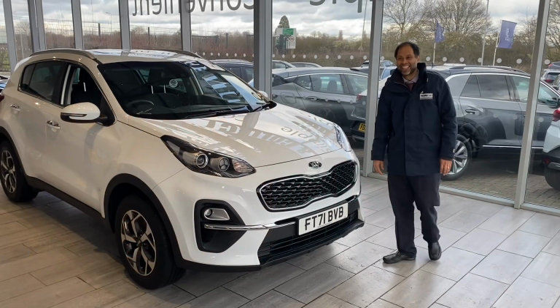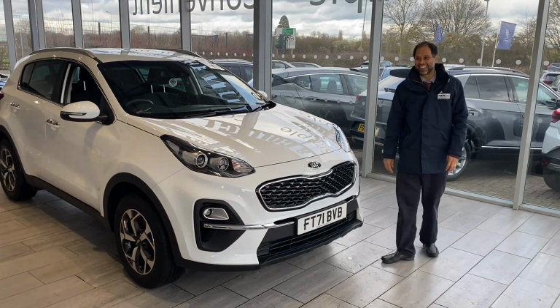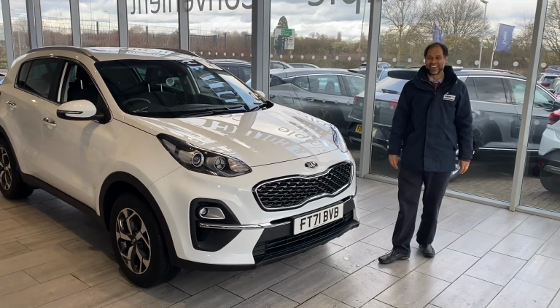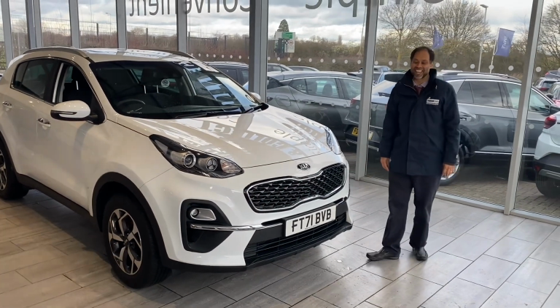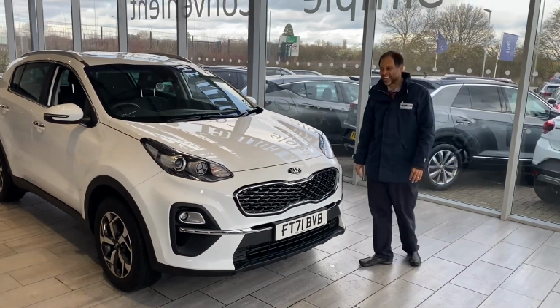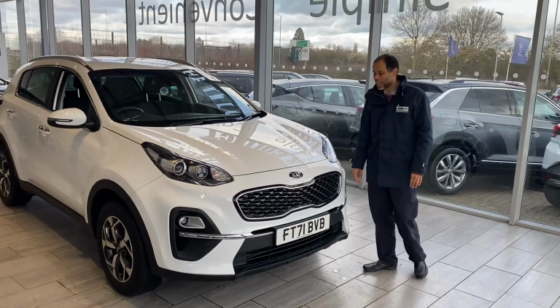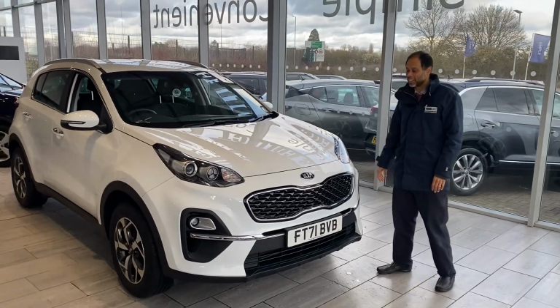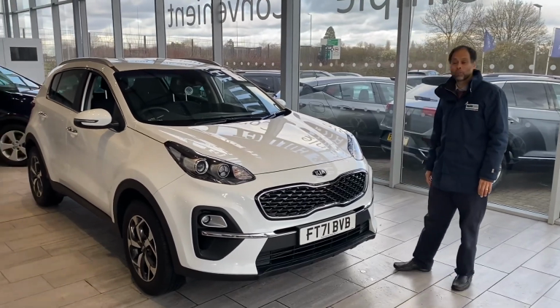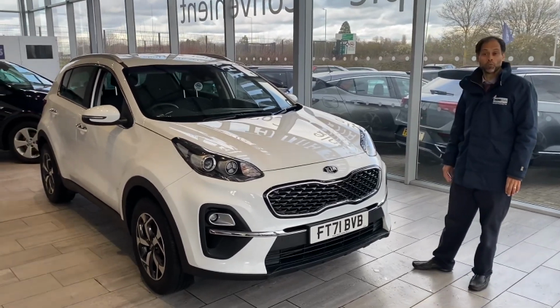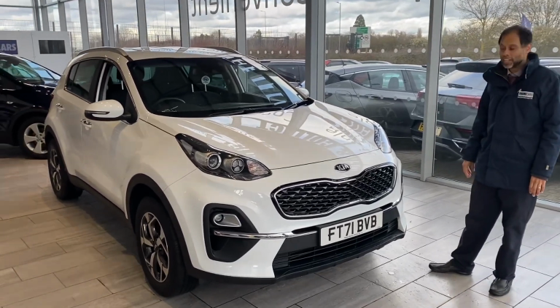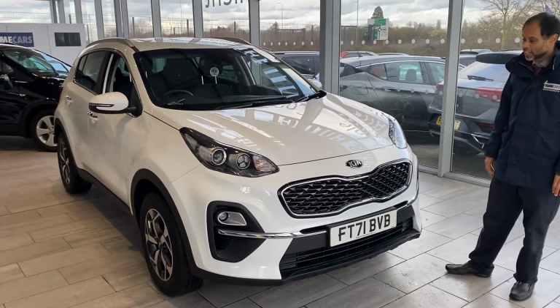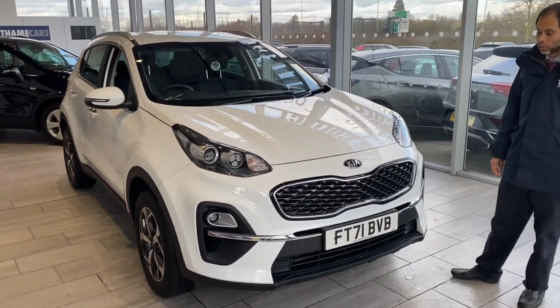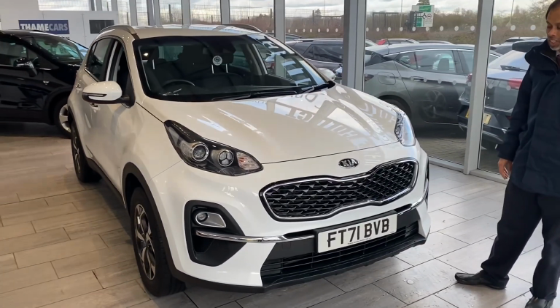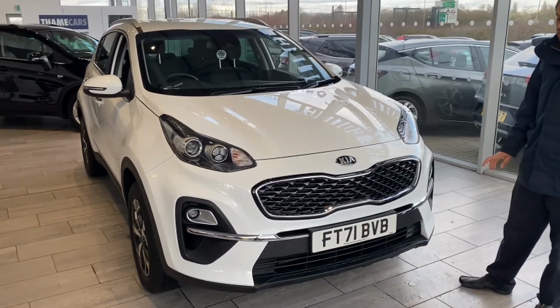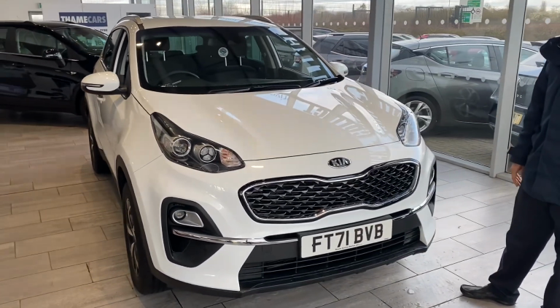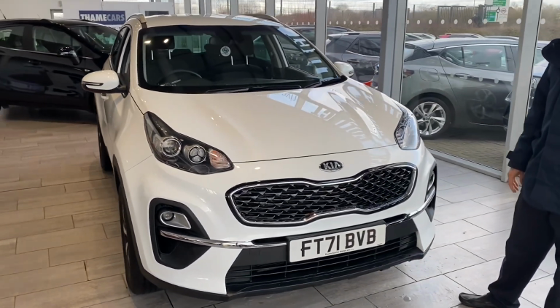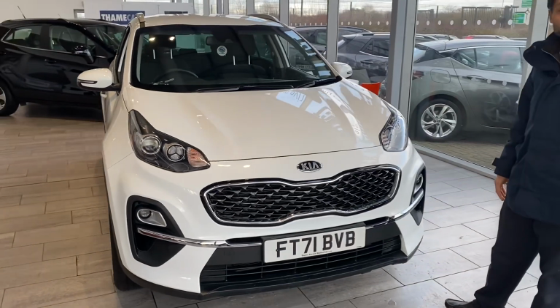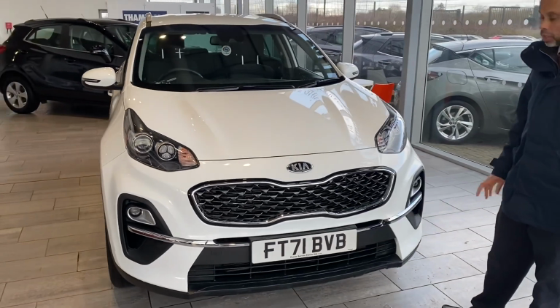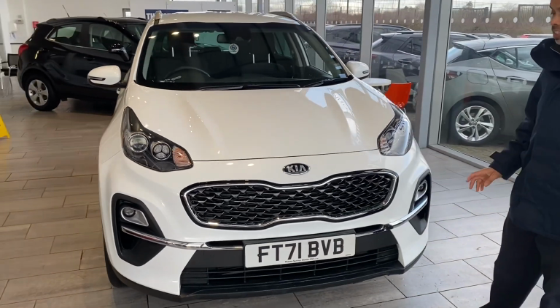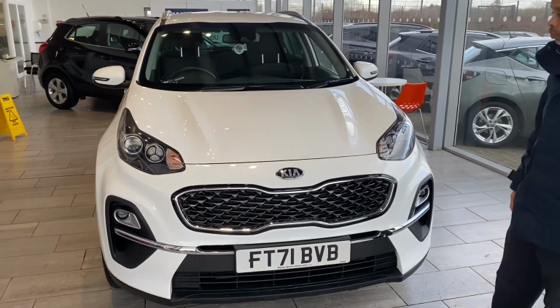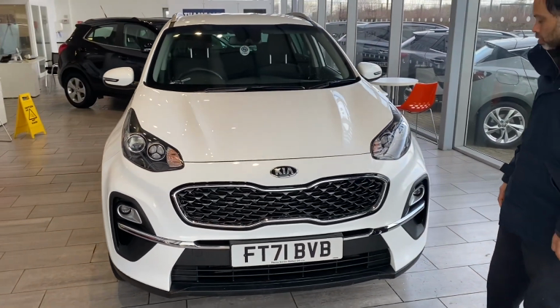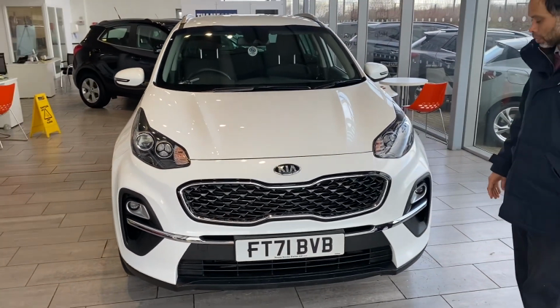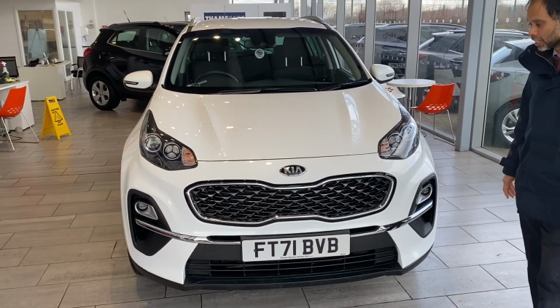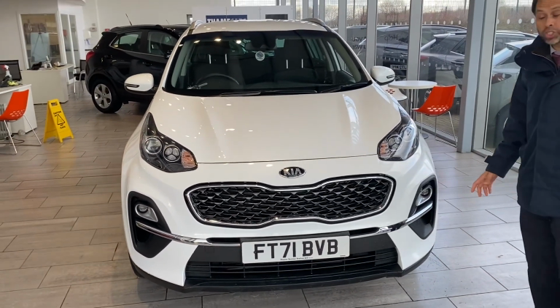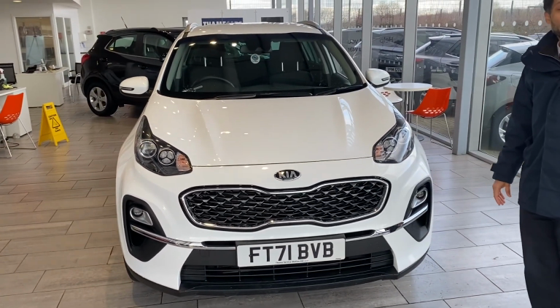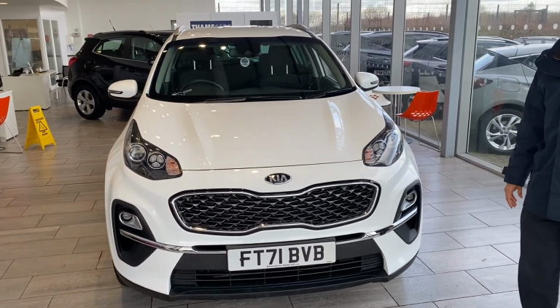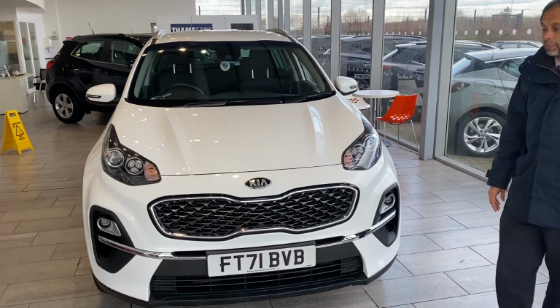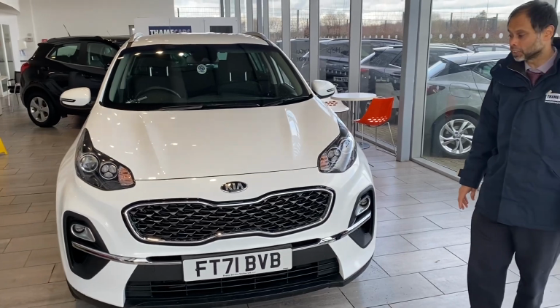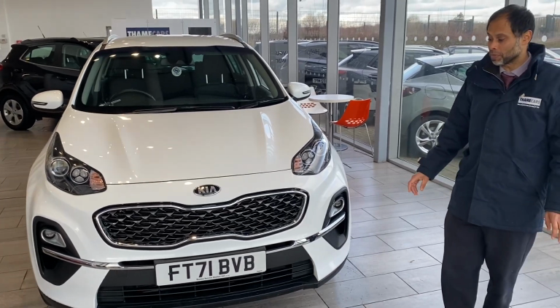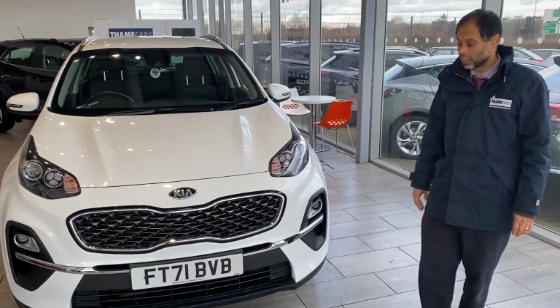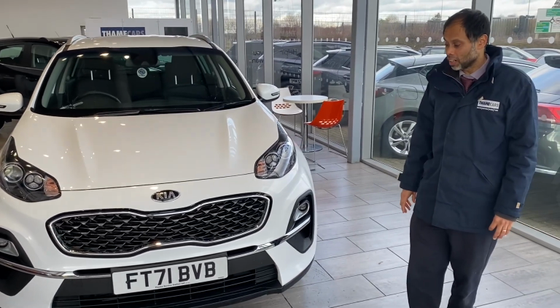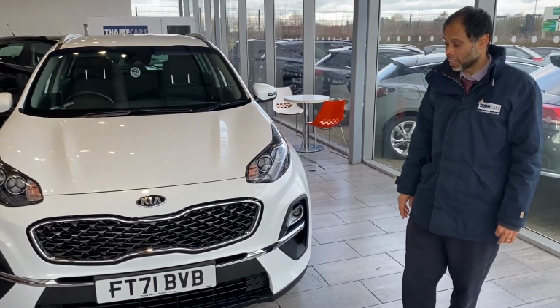Good afternoon and welcome to Tamed Cards. Here we have a lovely Fusion White Kia Sportage. This year is registered 2022 as a 71 registration plate. Reserve it now for only £99 and you won't miss out on this lovely car.